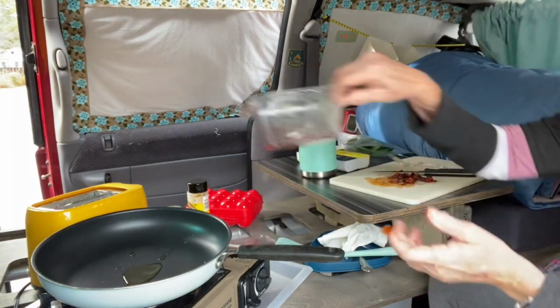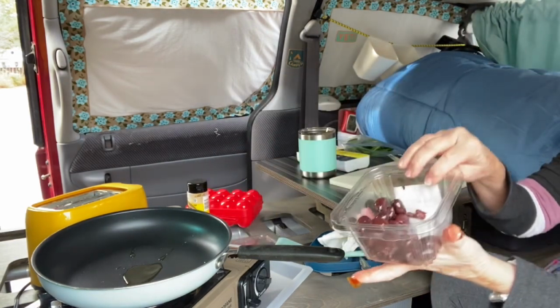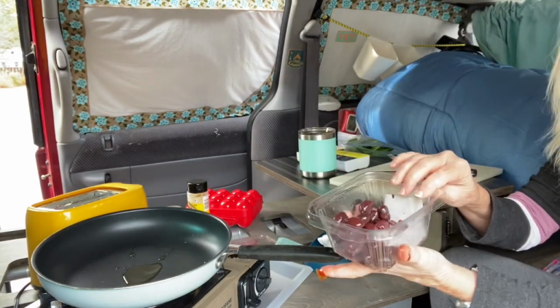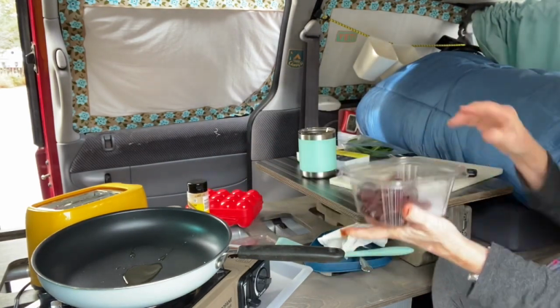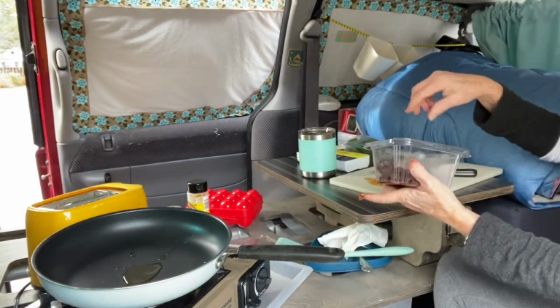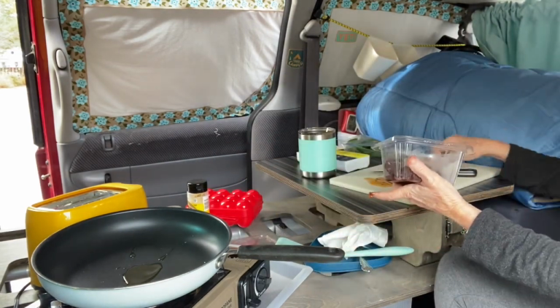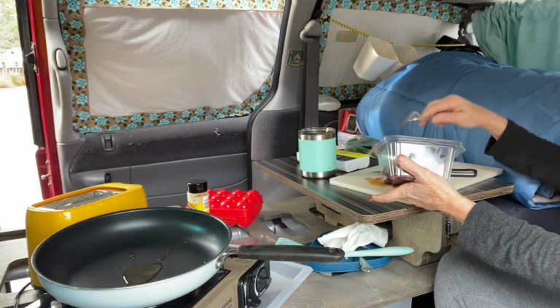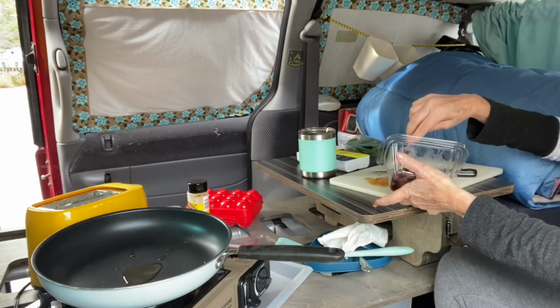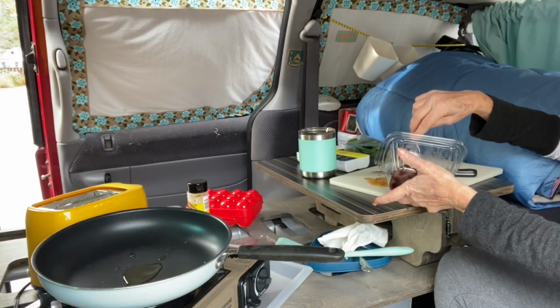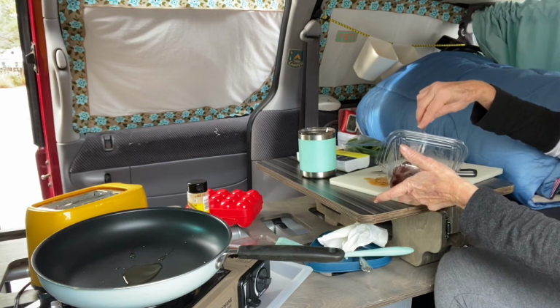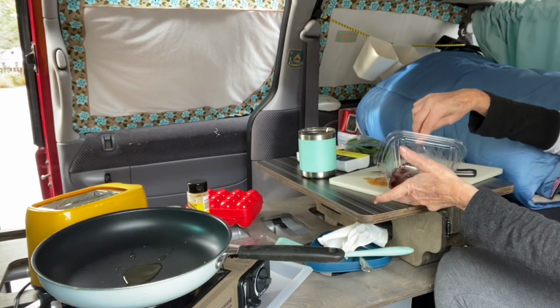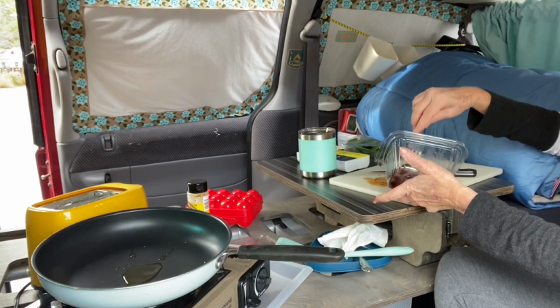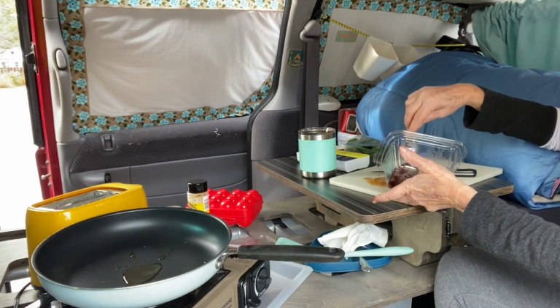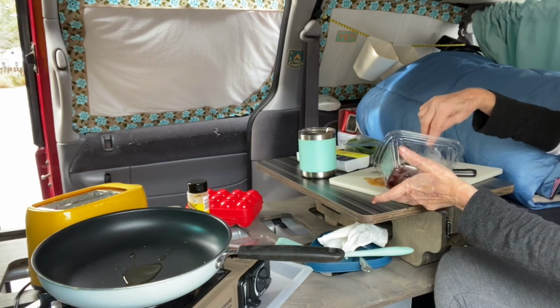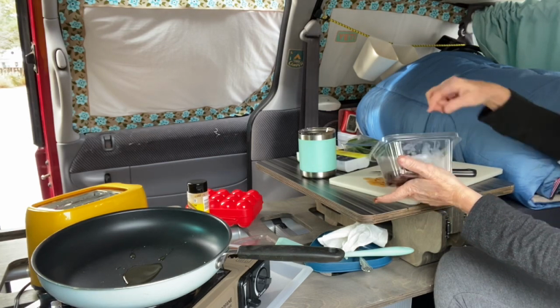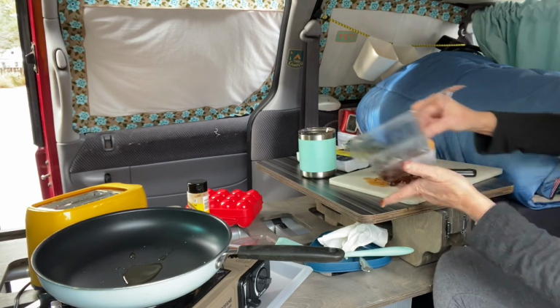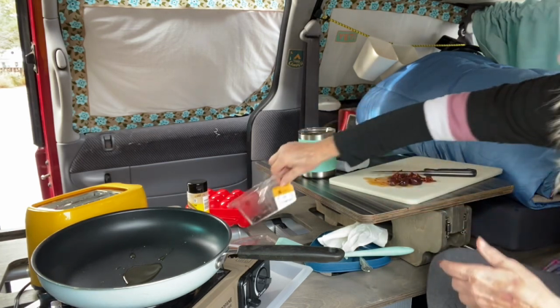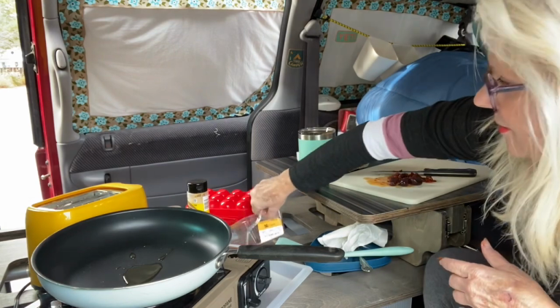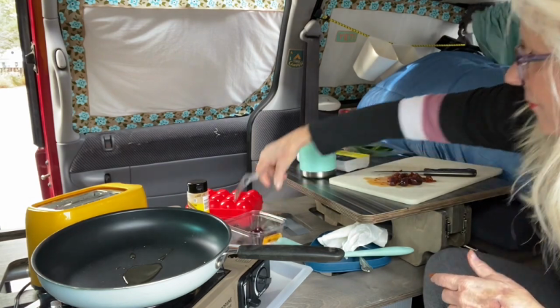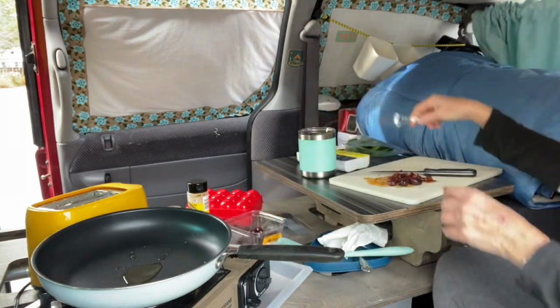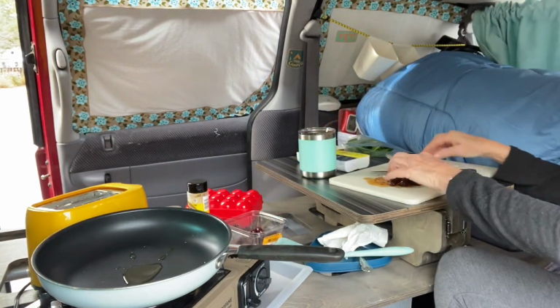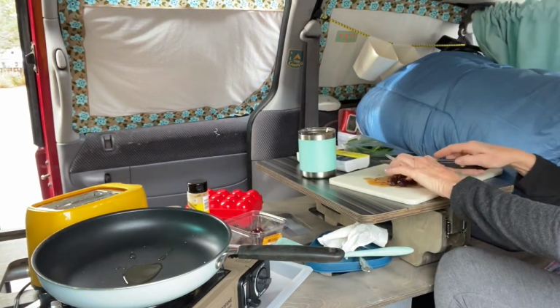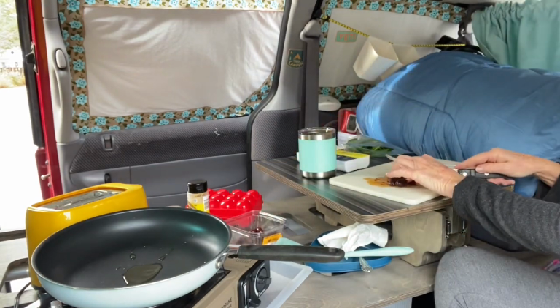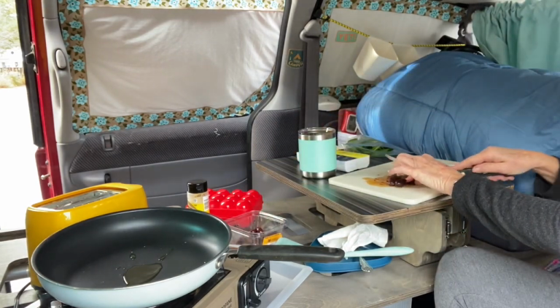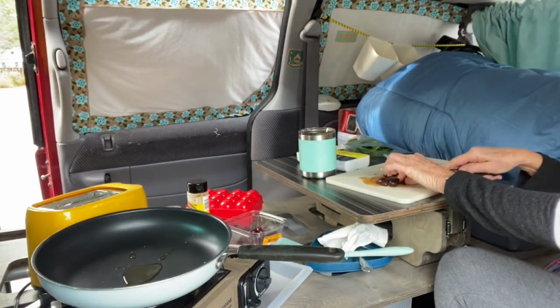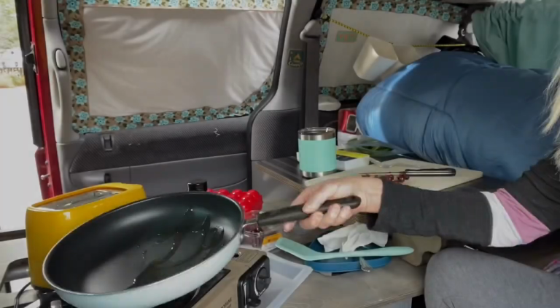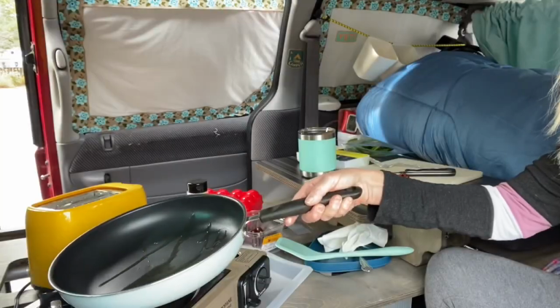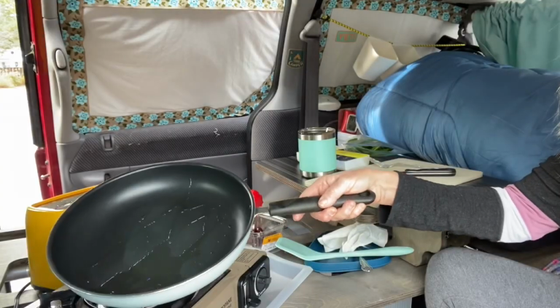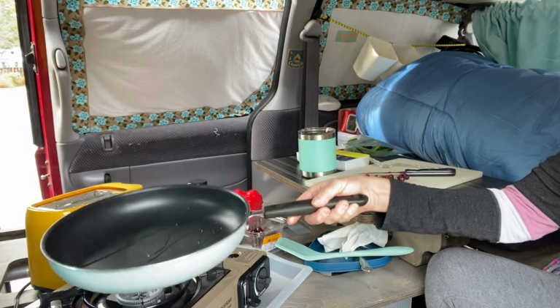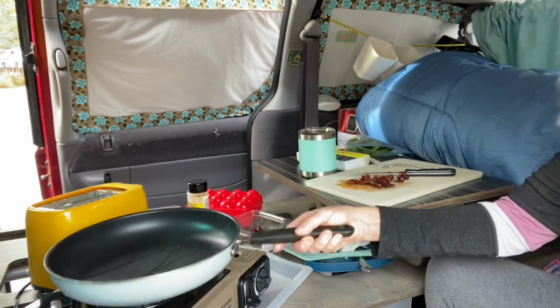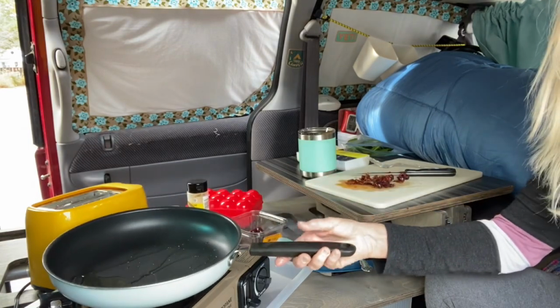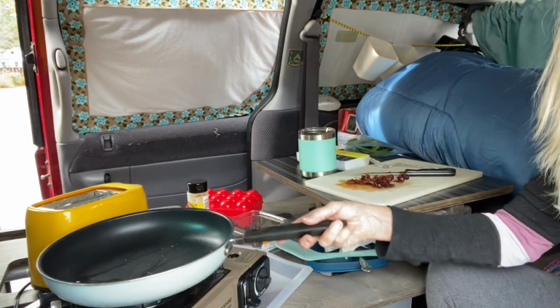And then I use black olives — maybe one, two, maybe three black olives. Sometimes I really like black olives. Cut those up. You've got your oil in your pan.